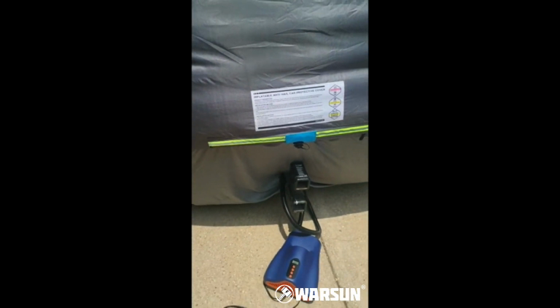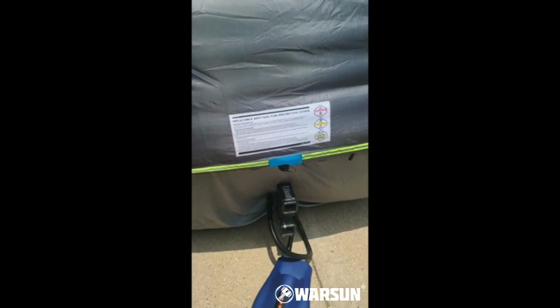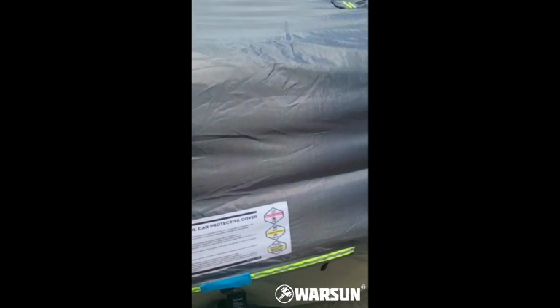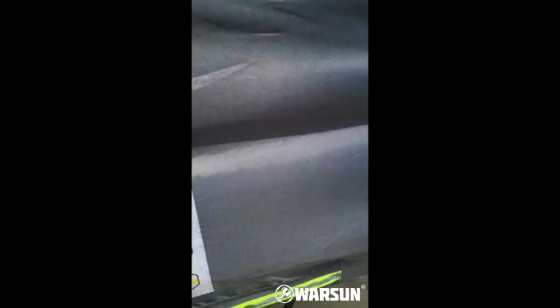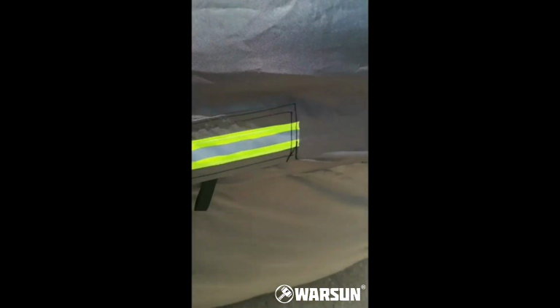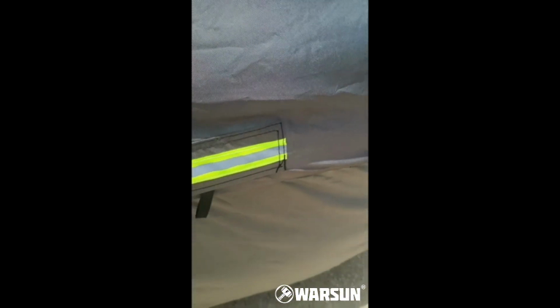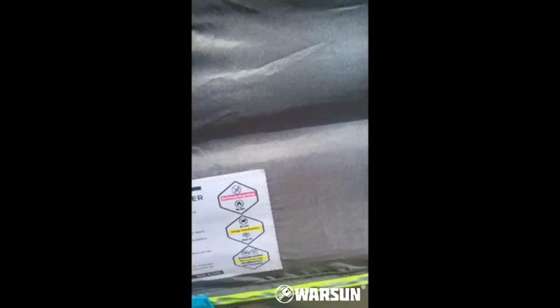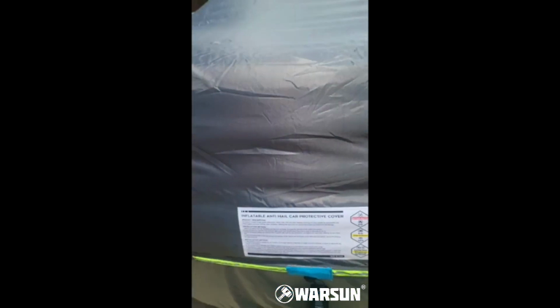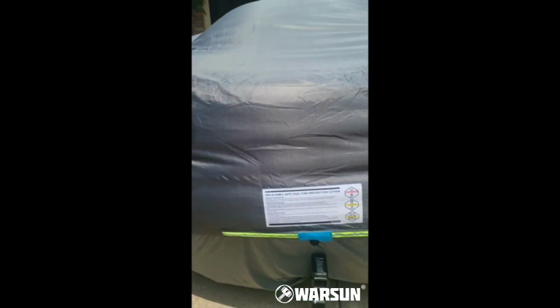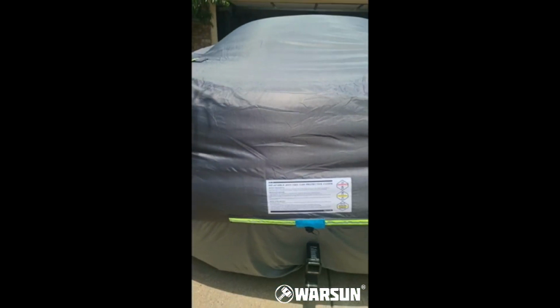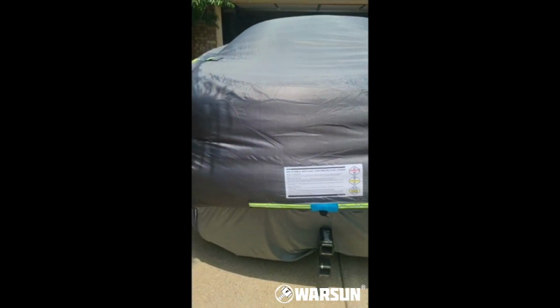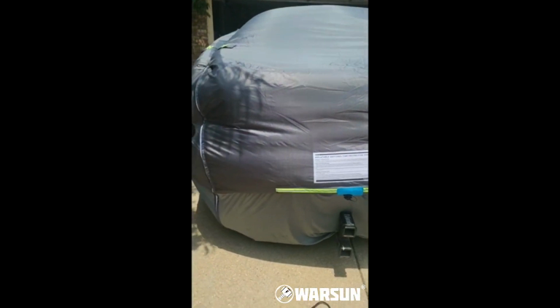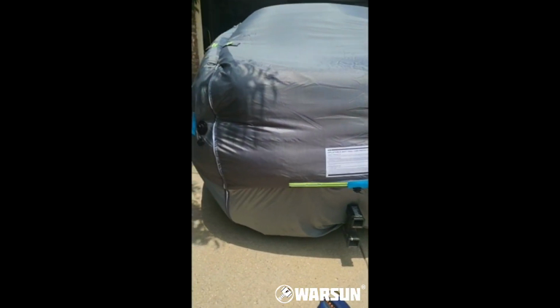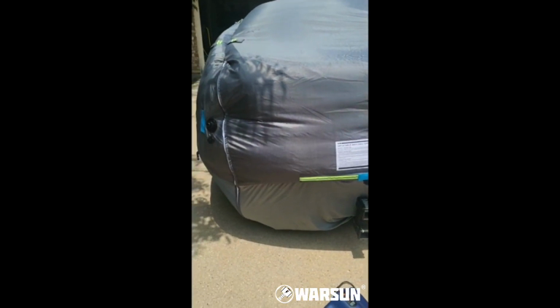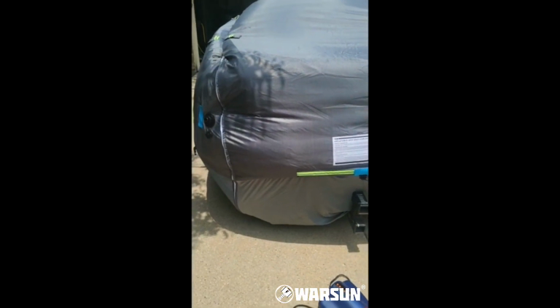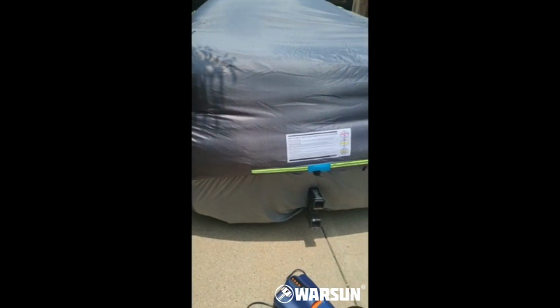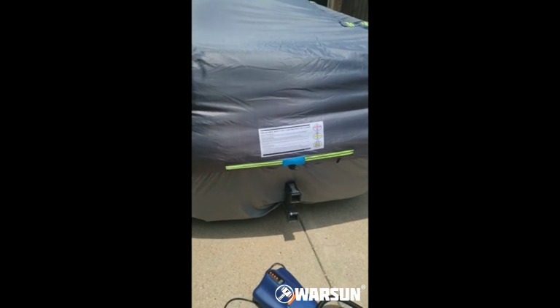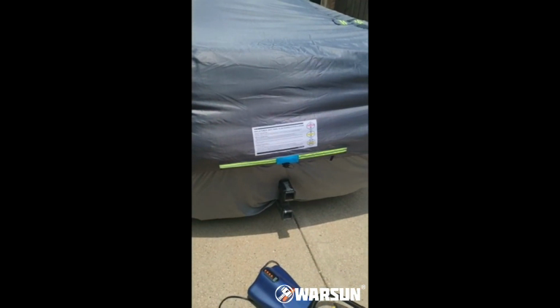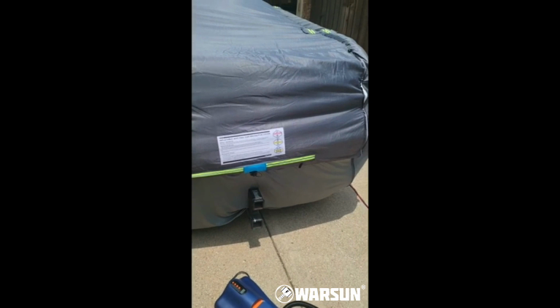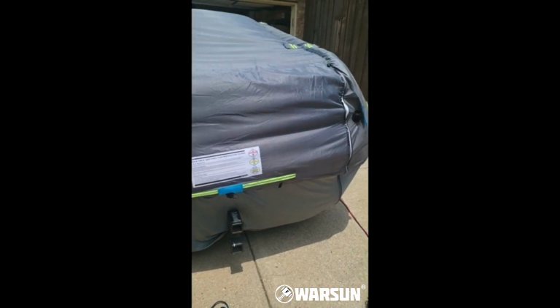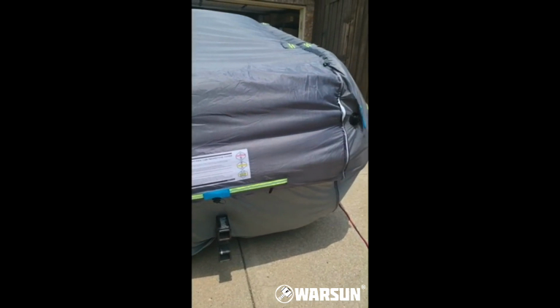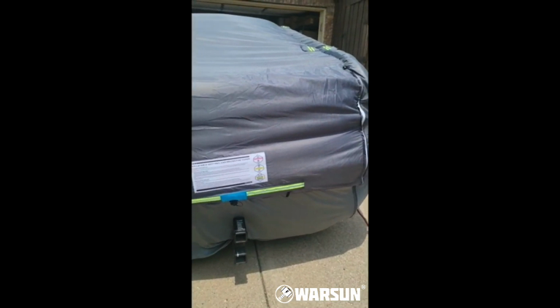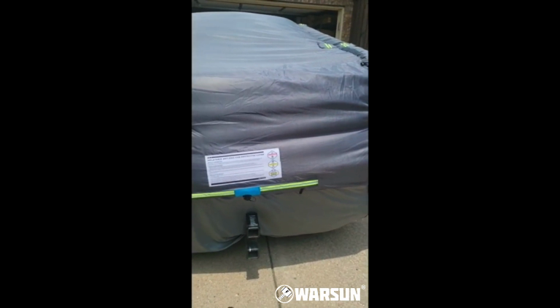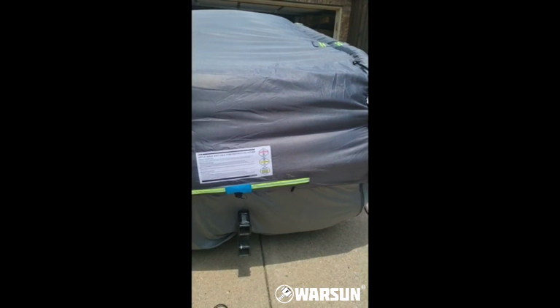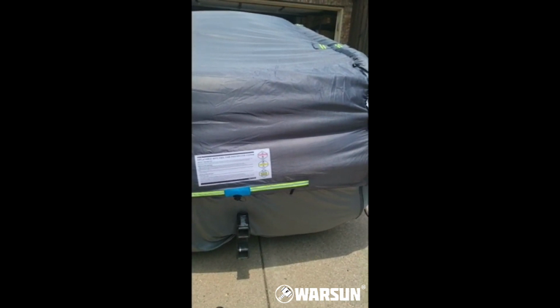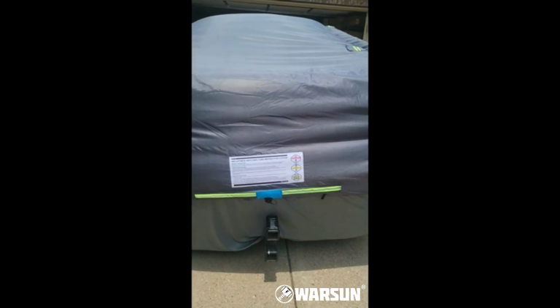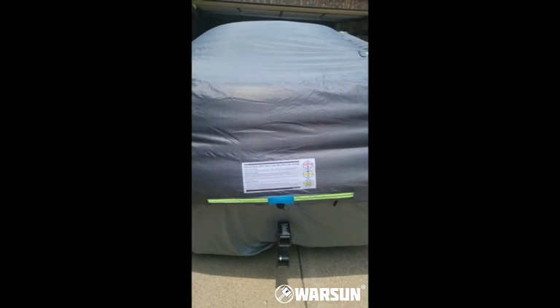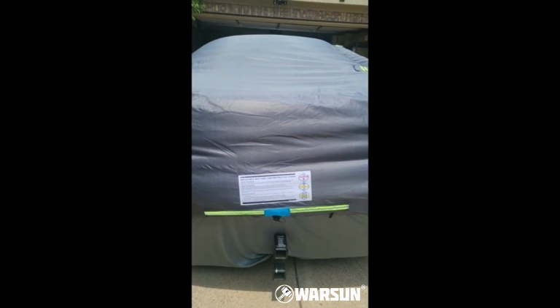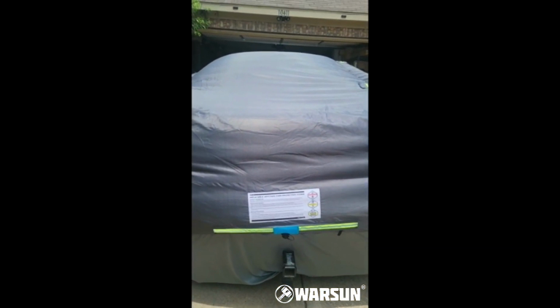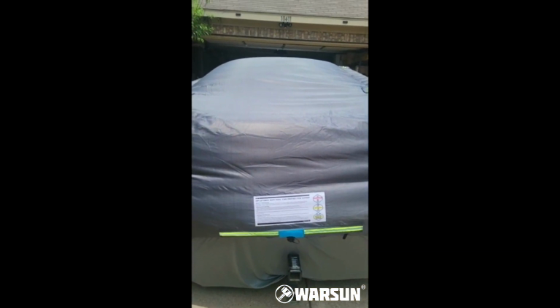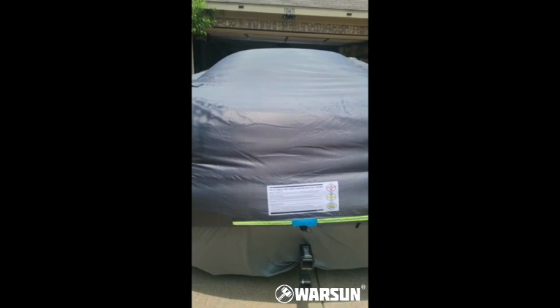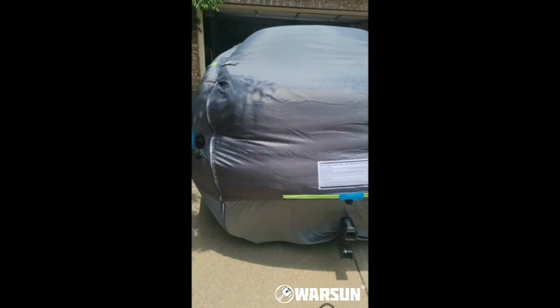There are absolutely no cons at all. It comes with a little pump — I have a better one I think, but you can purchase pumps anywhere. It works really good, so absolutely no cons. This is a nice one.